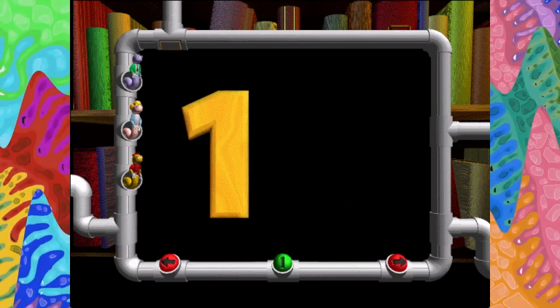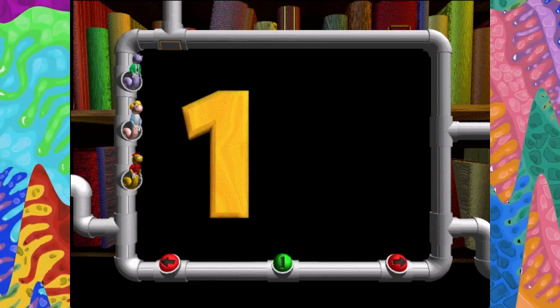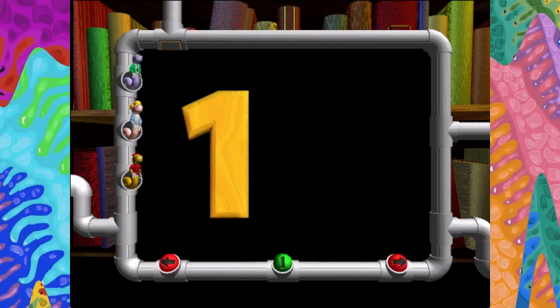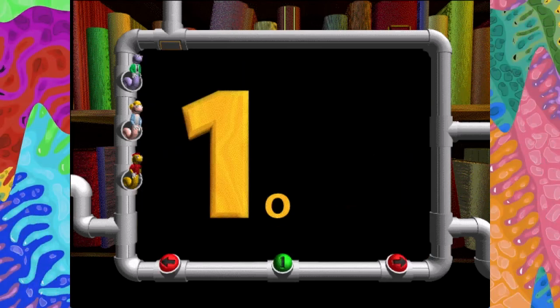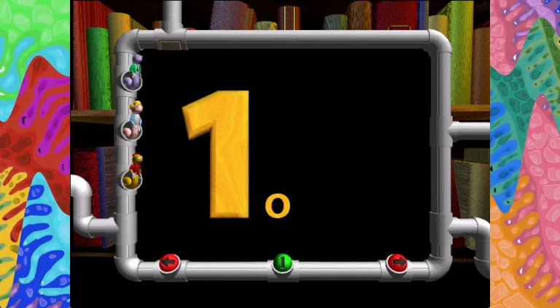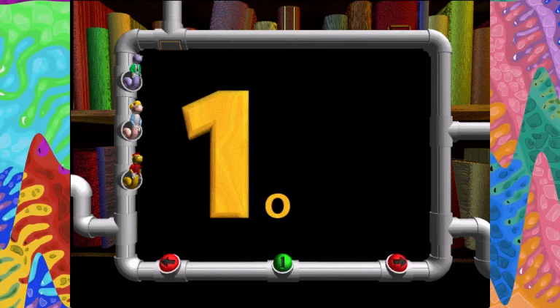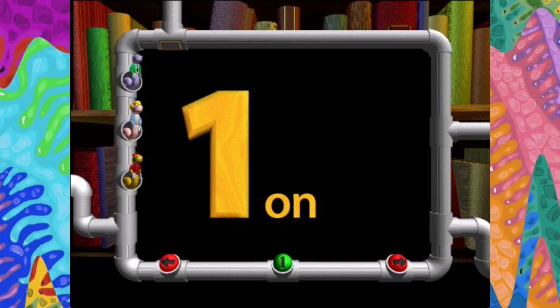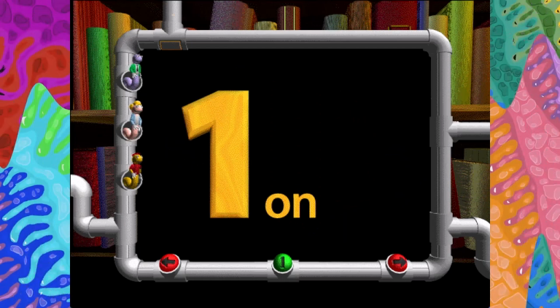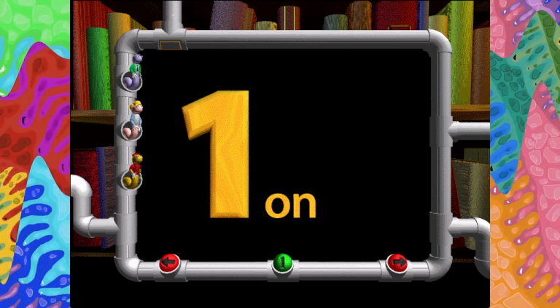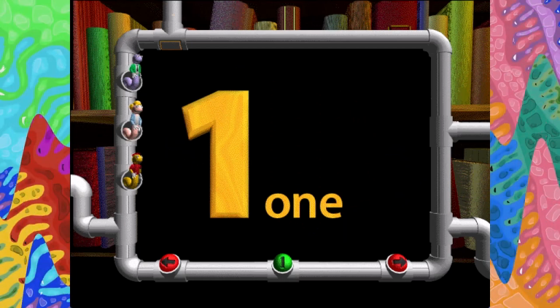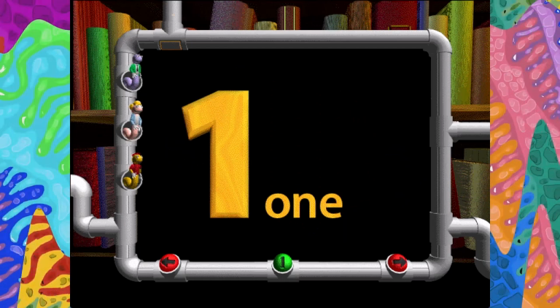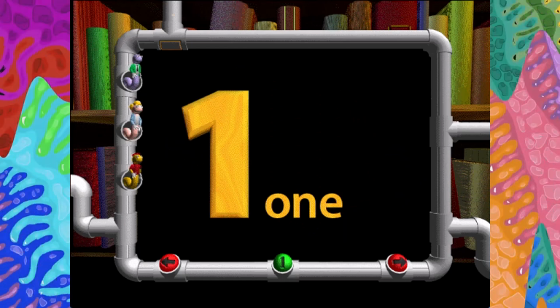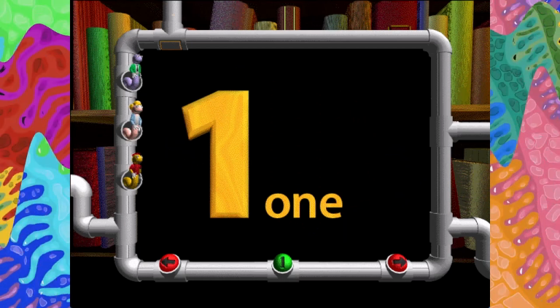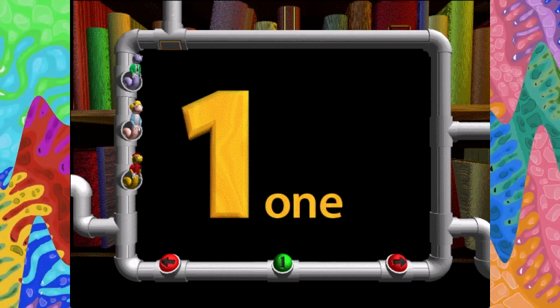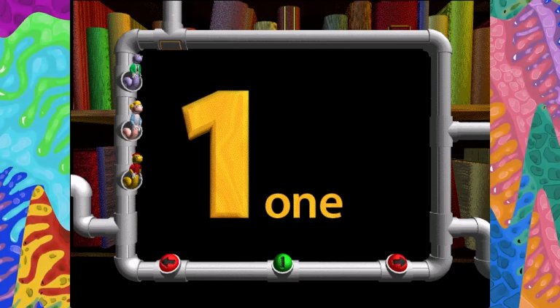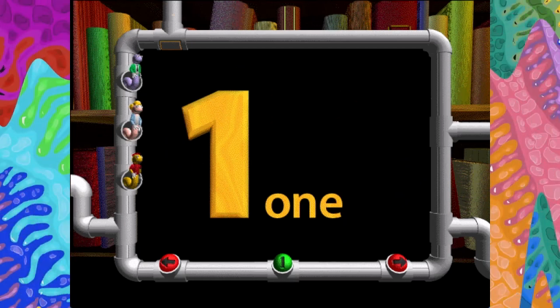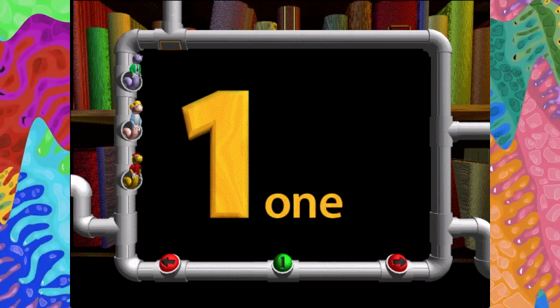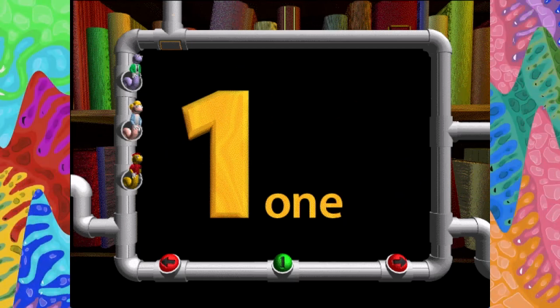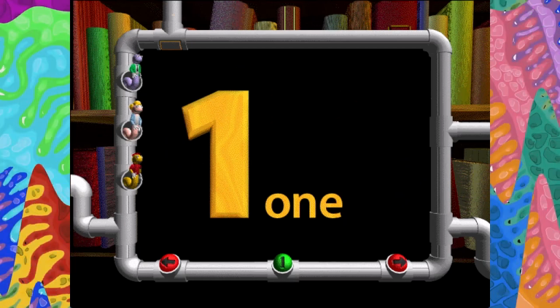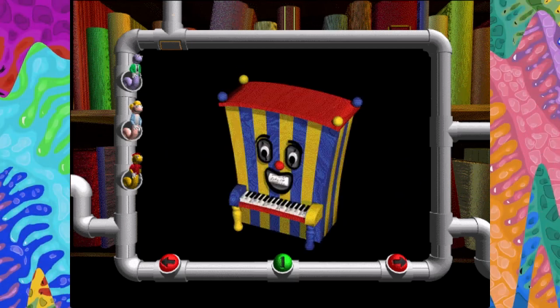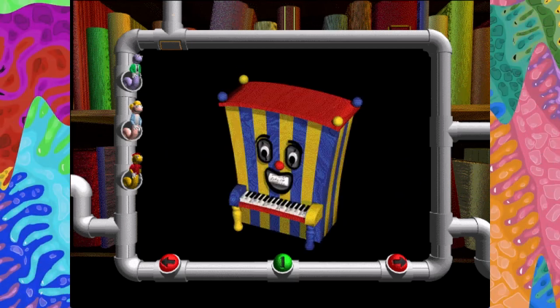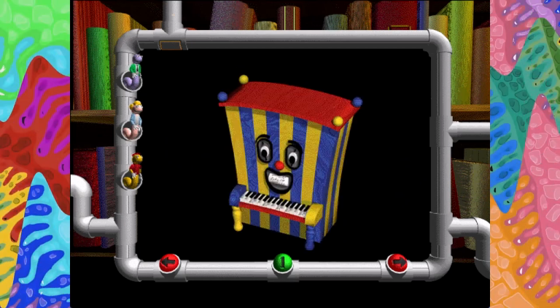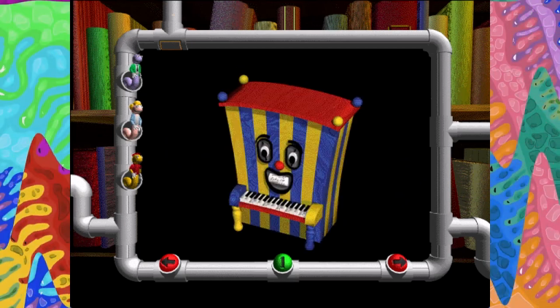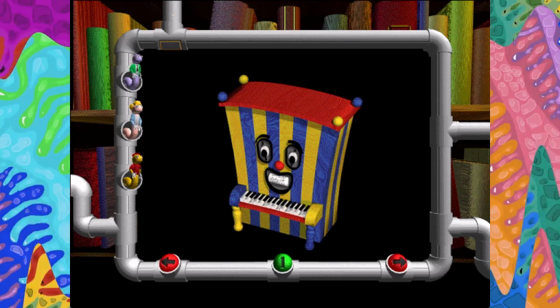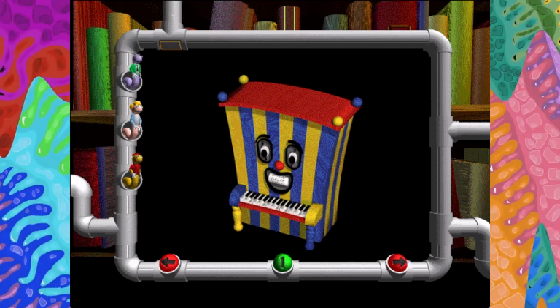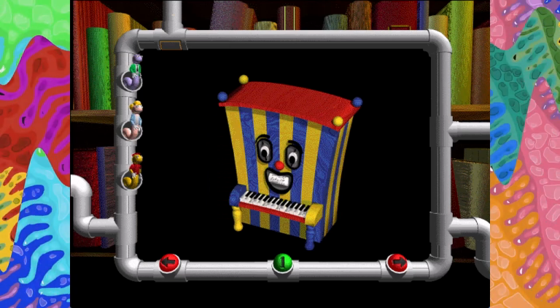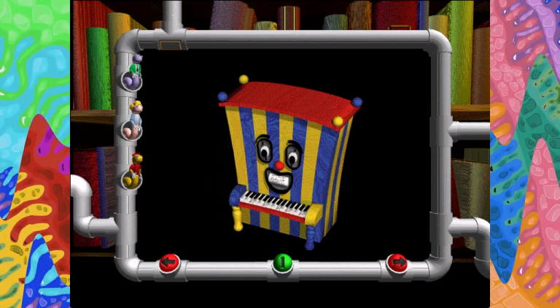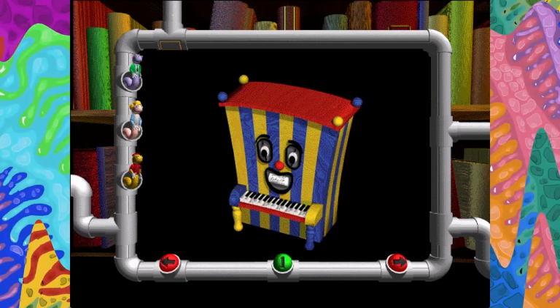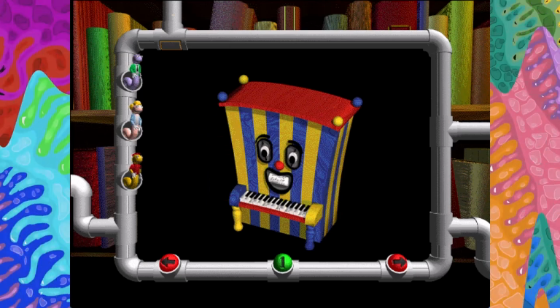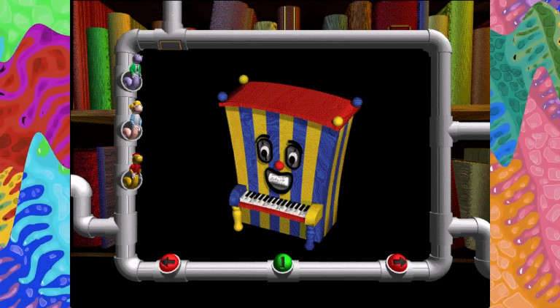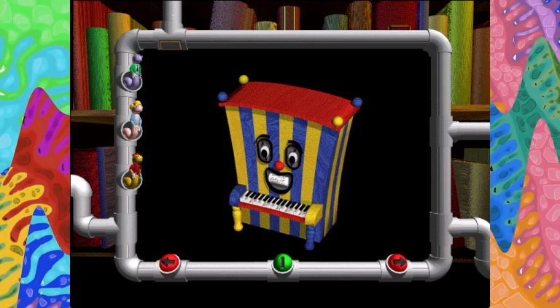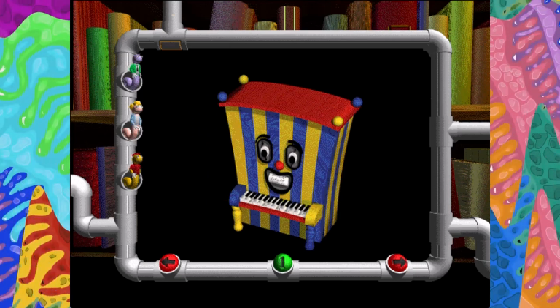One. O-N-E. One. One circus piano painted like a clown.